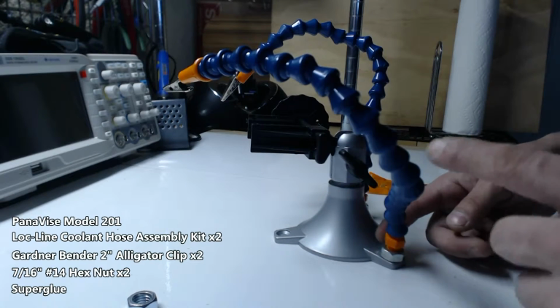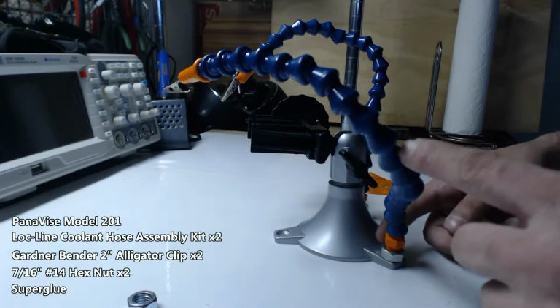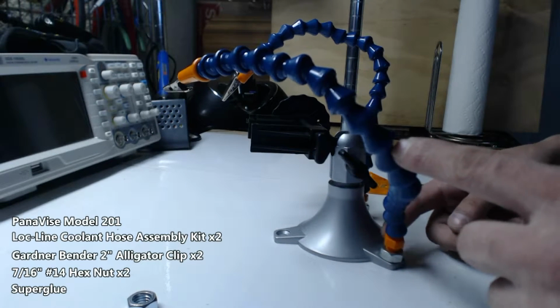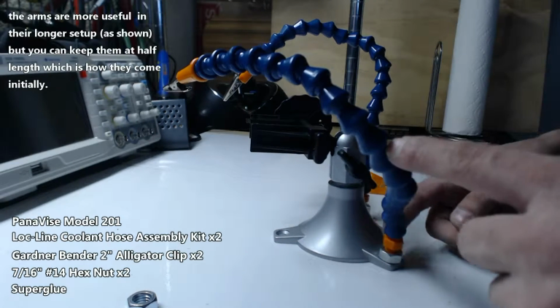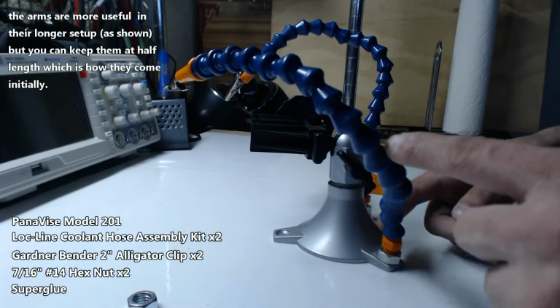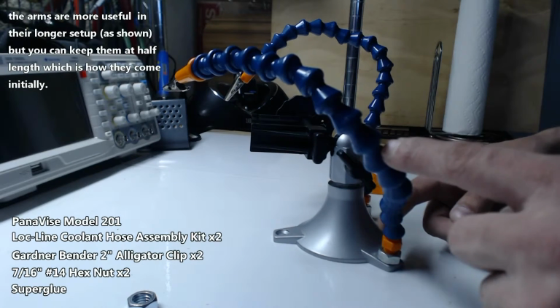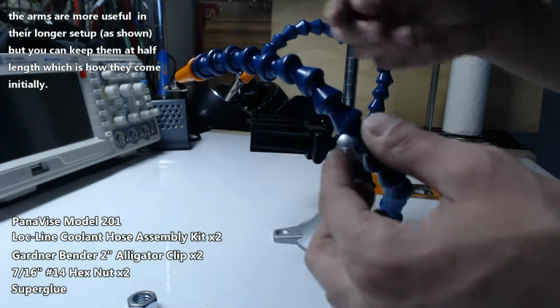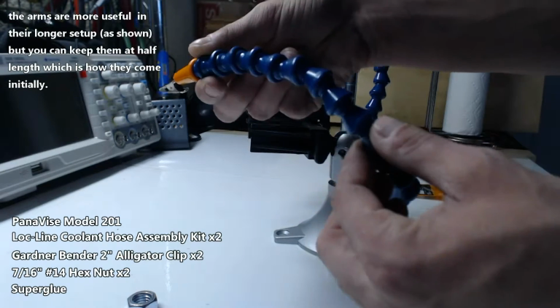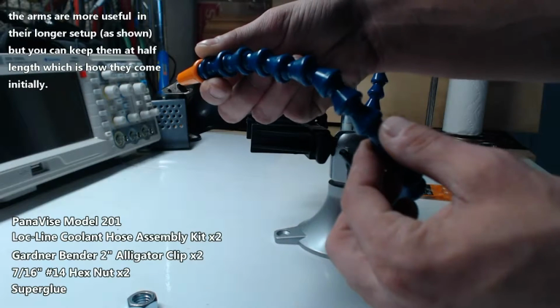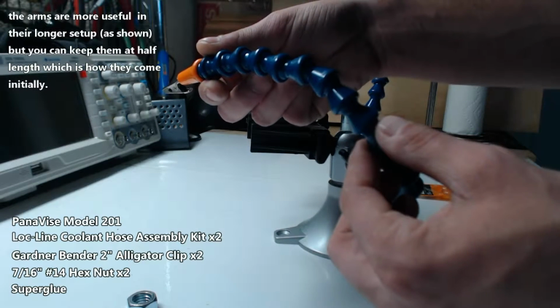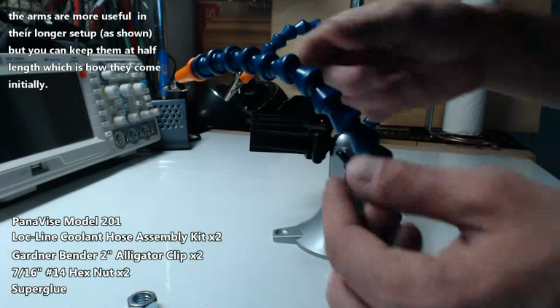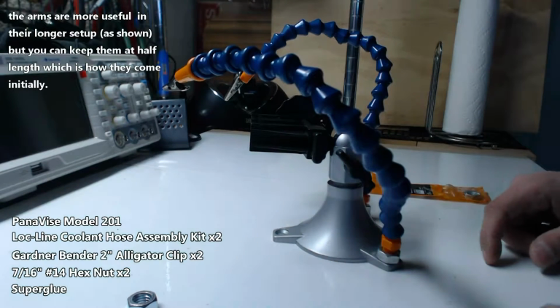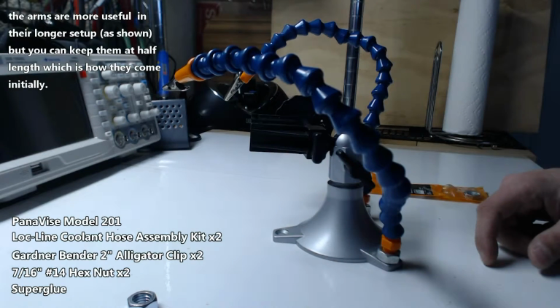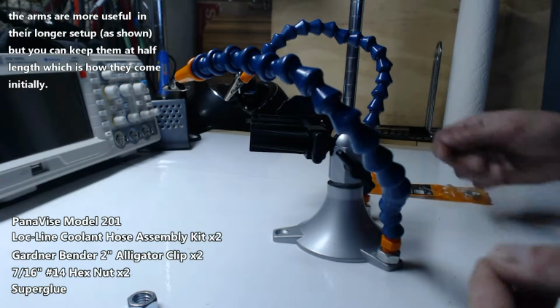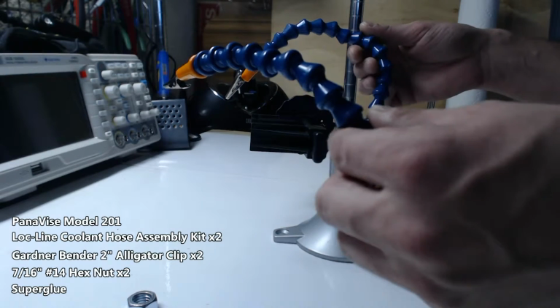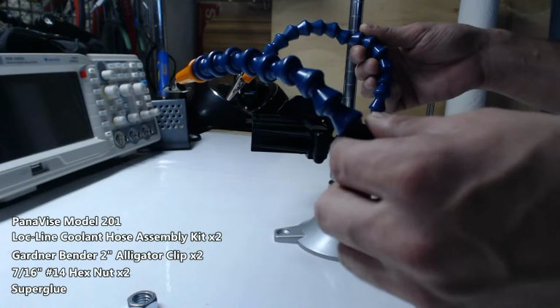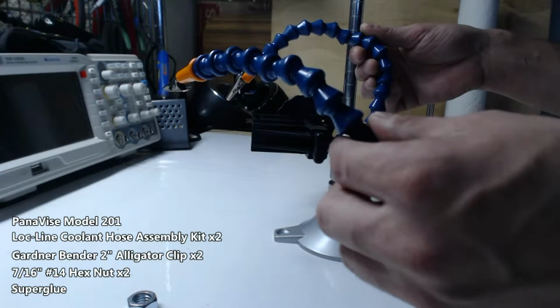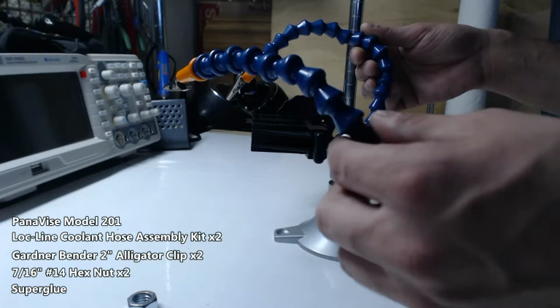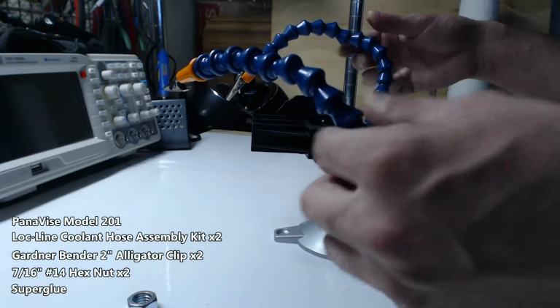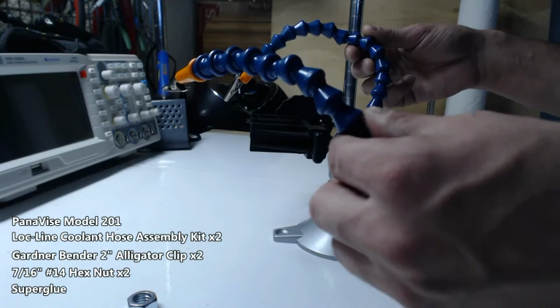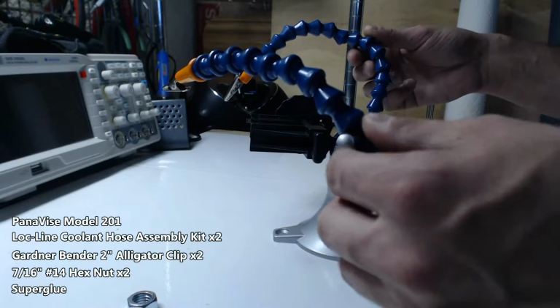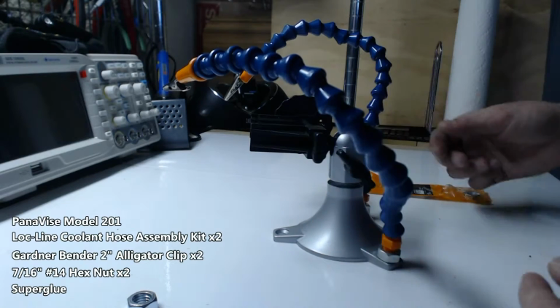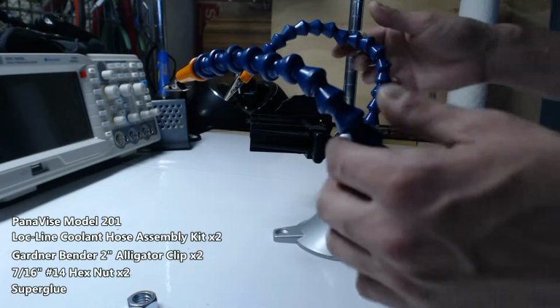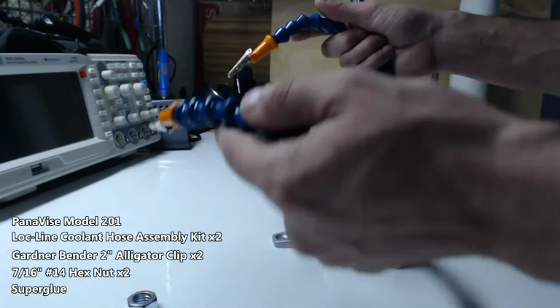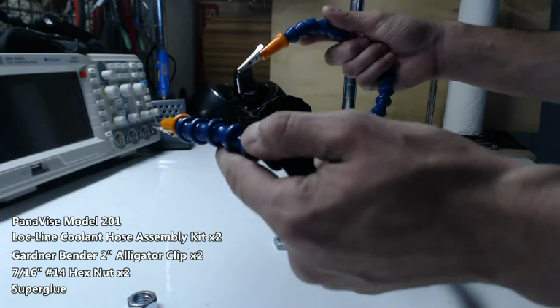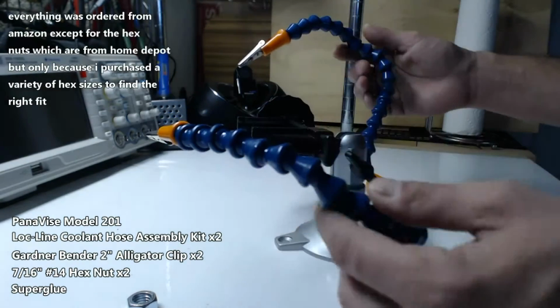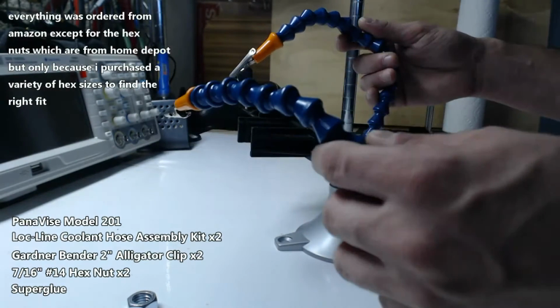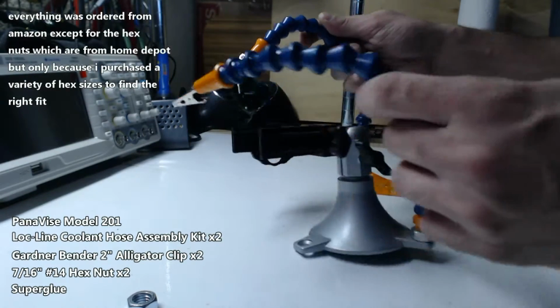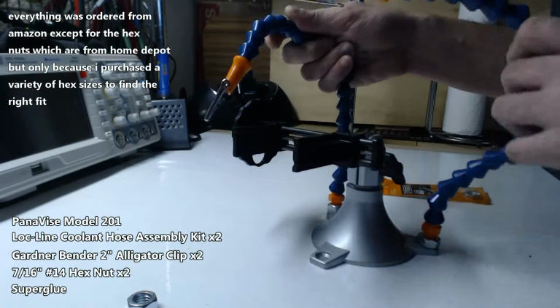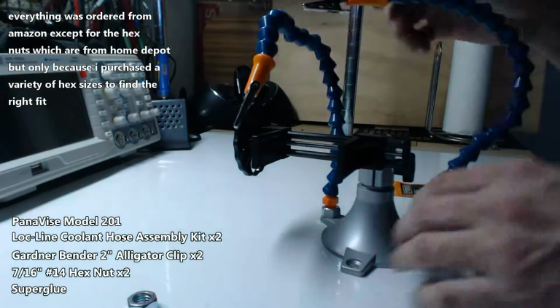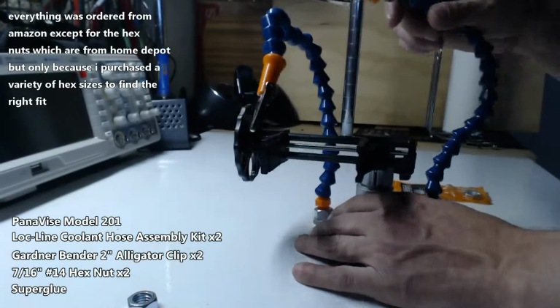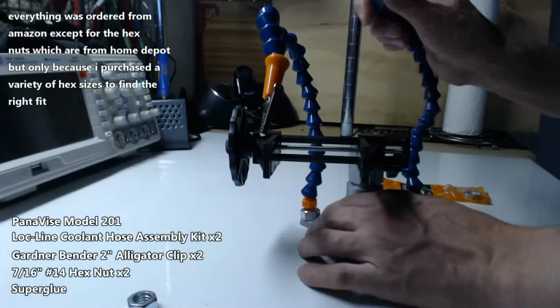Overall this project took about 30 minutes to do — I had to wait for the glue to dry. I find the arms are more useful when they're longer. Cost was about $50; I ordered everything except for the hex nuts from Amazon.